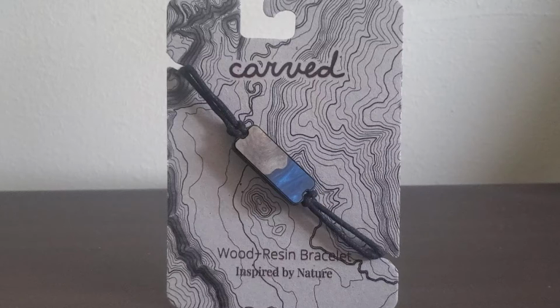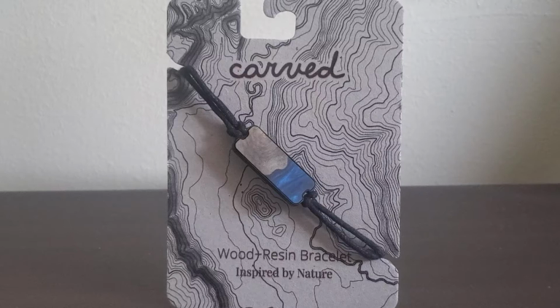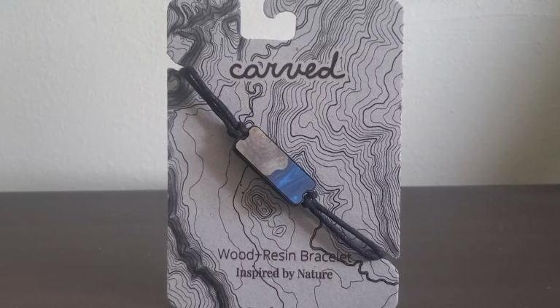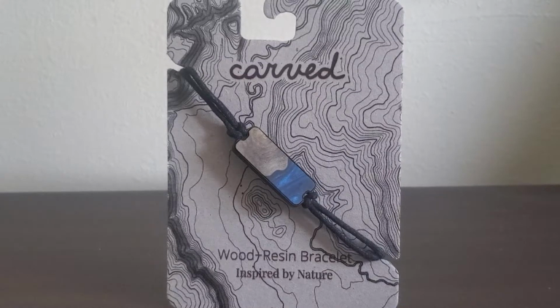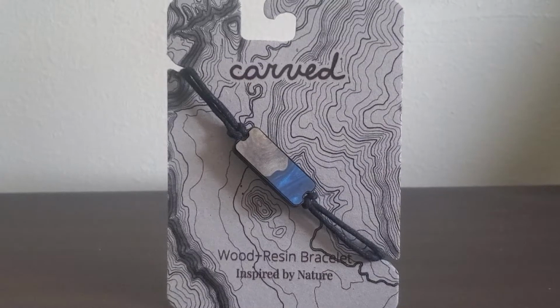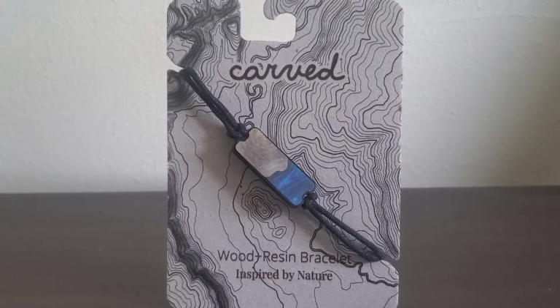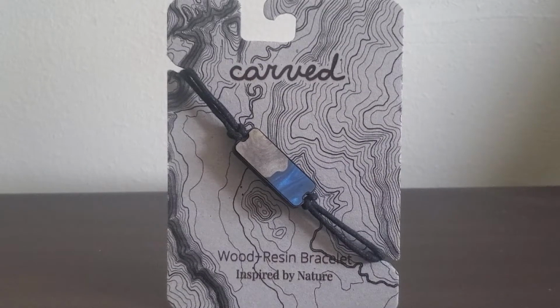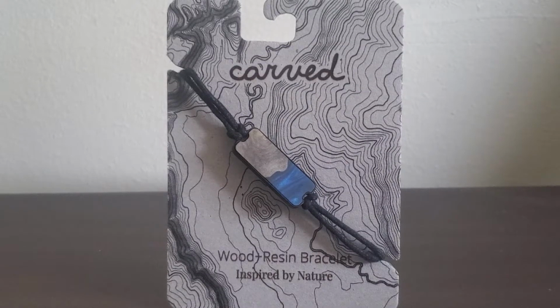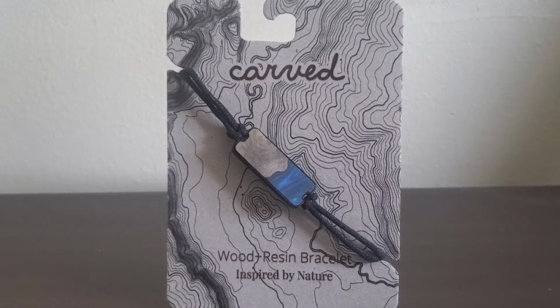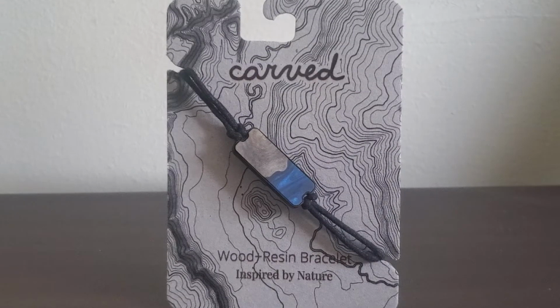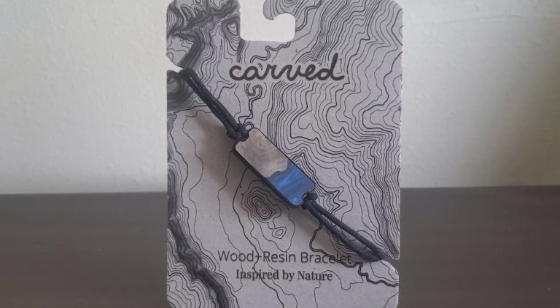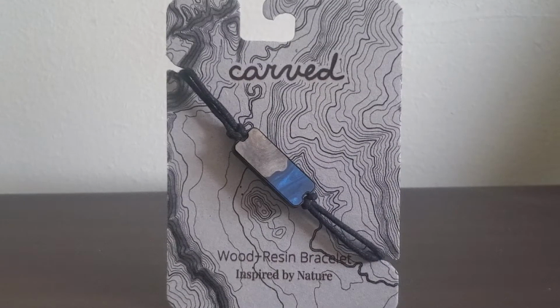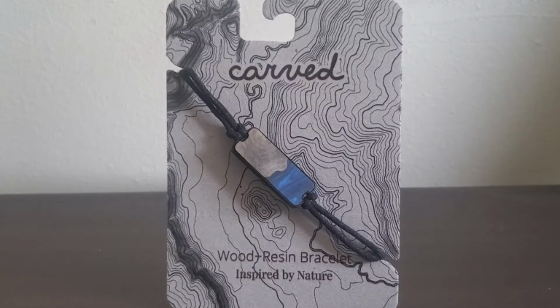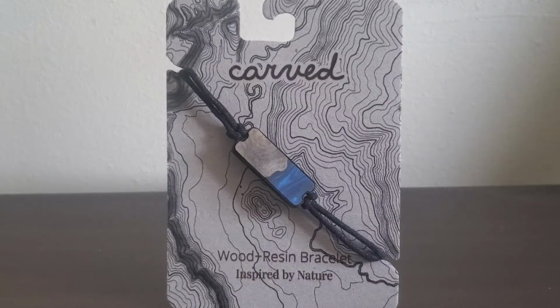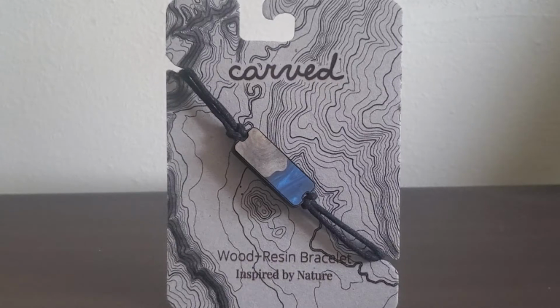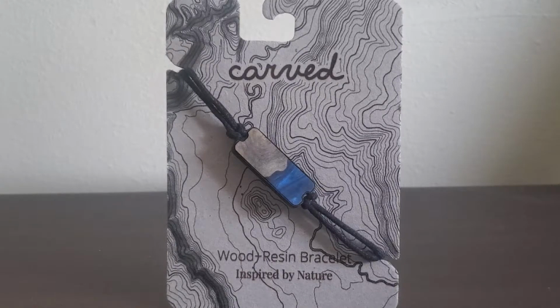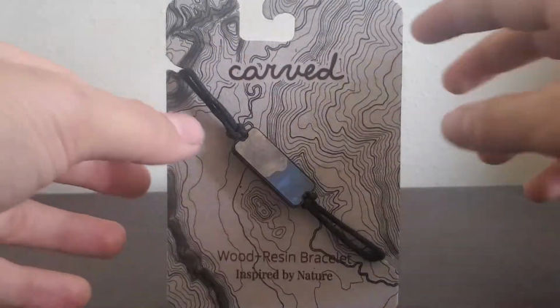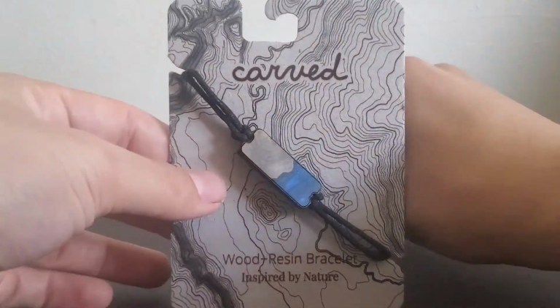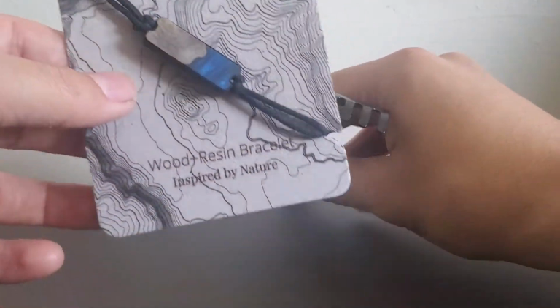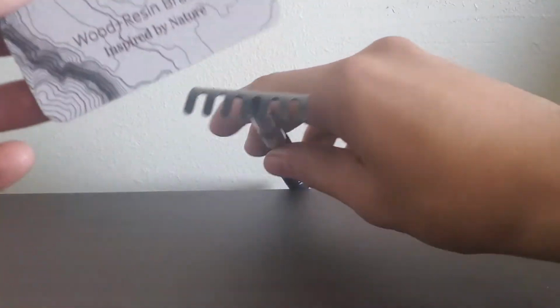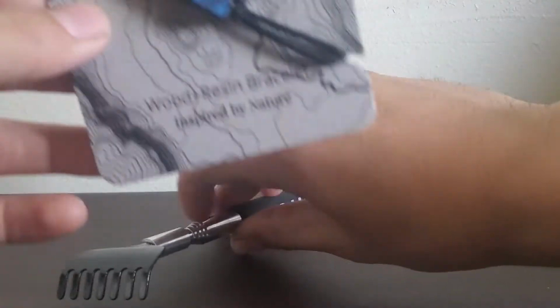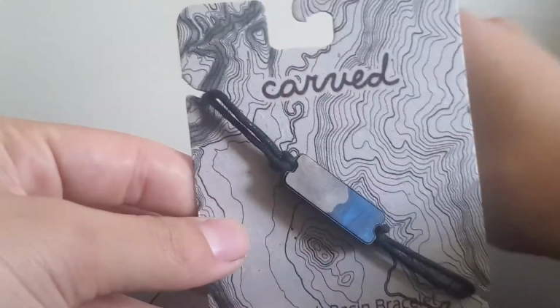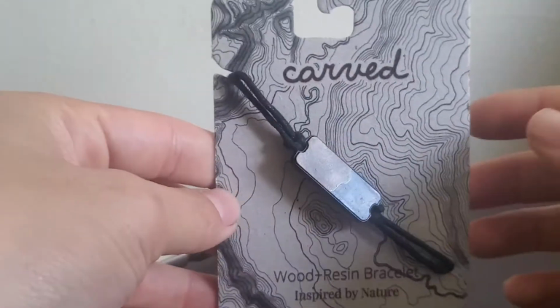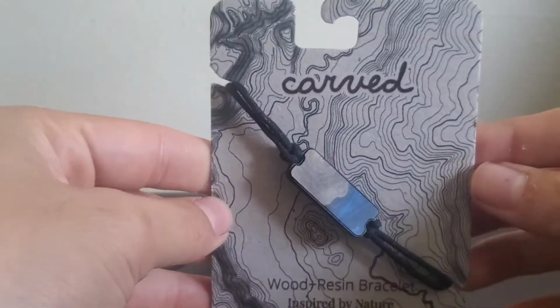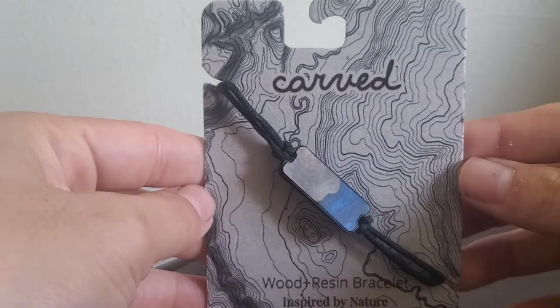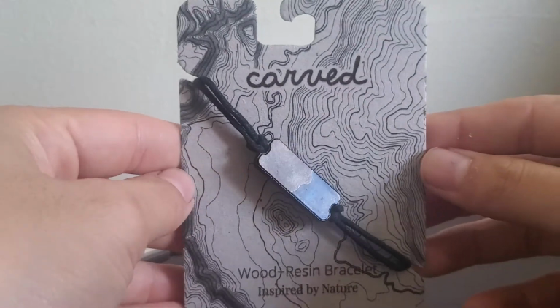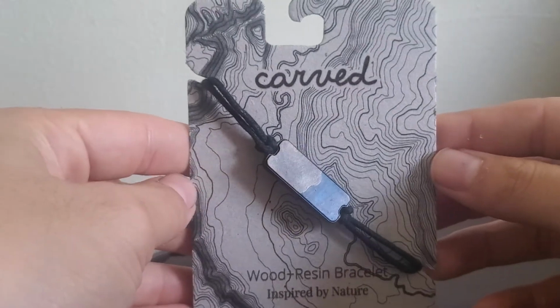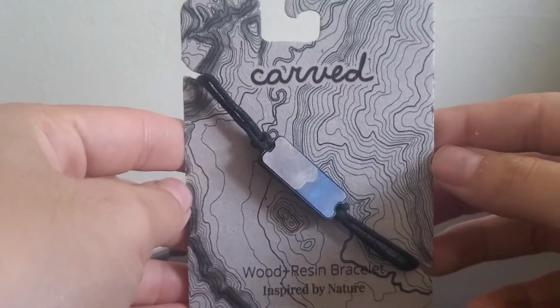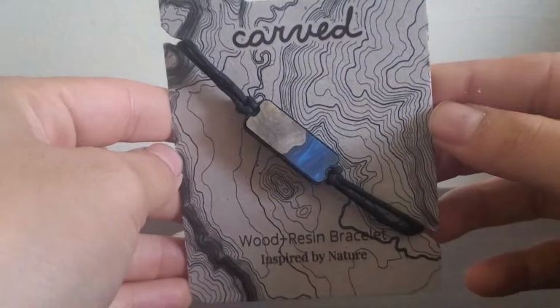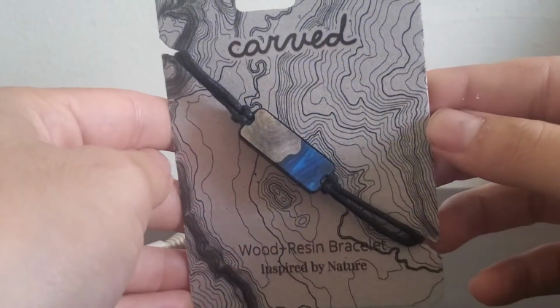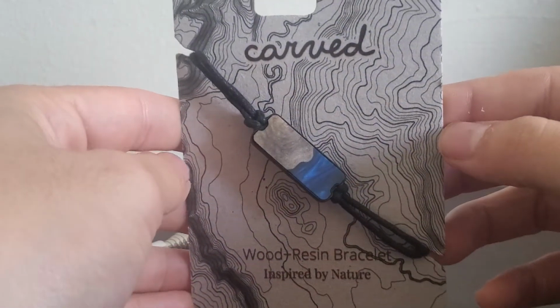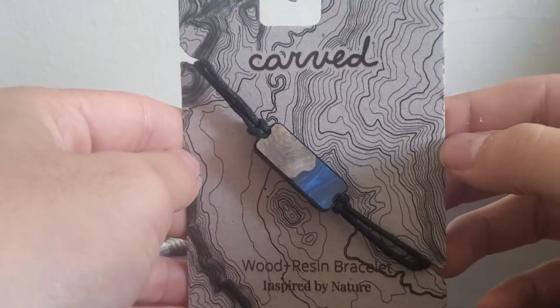Hey everyone, this is the Airely Dark Blue from Carved Wood Plus Resin Bracelet inspired by nature. Just going to show you a quick video of this bad boy to help you hopefully decide to get it or not to get it.